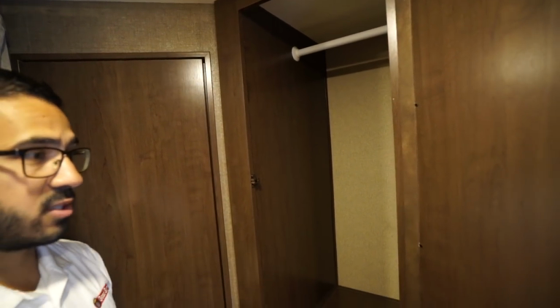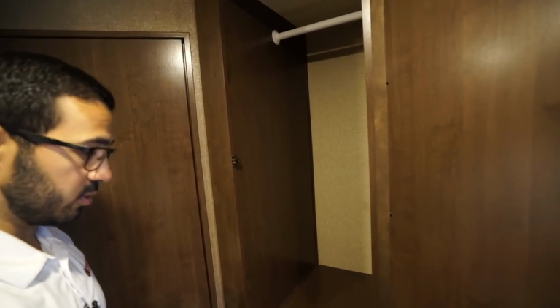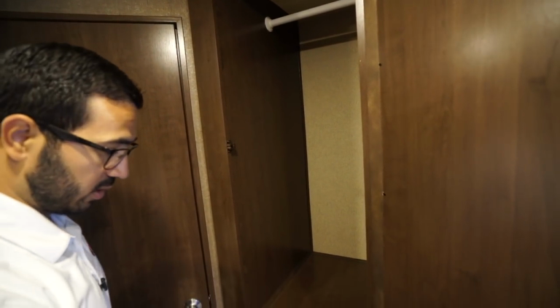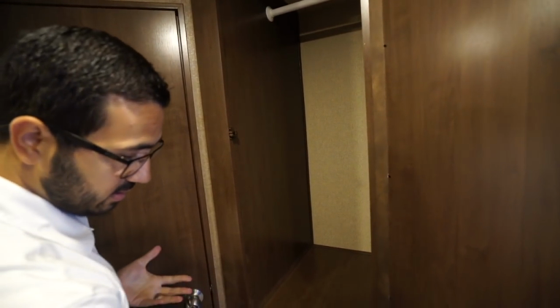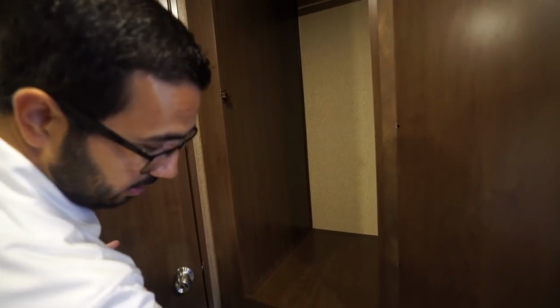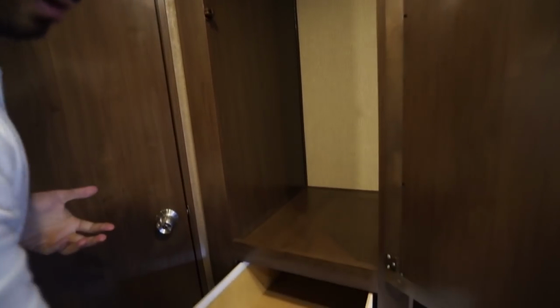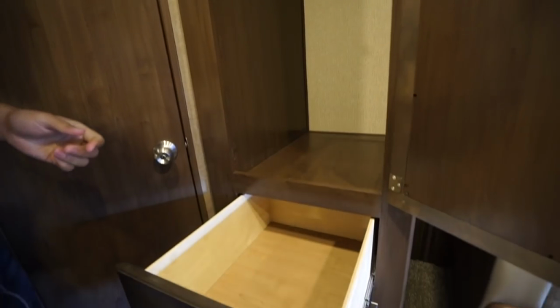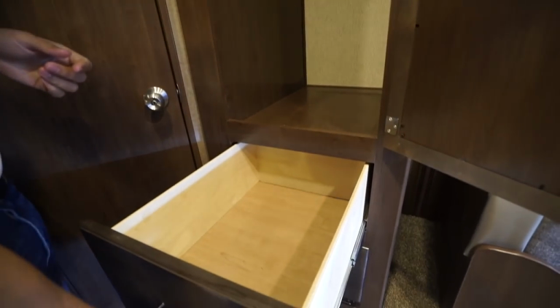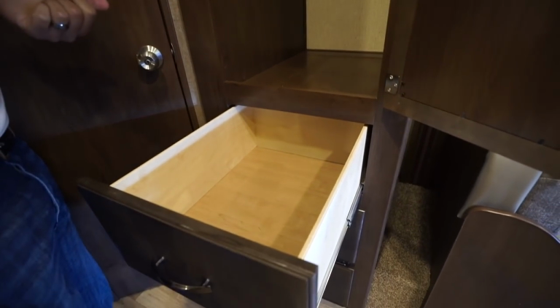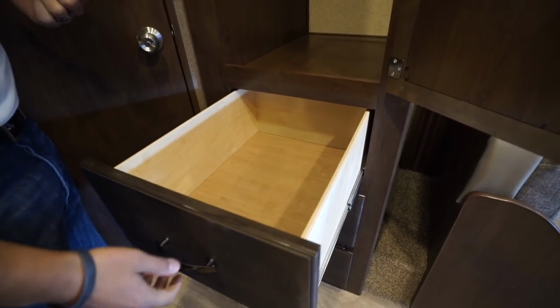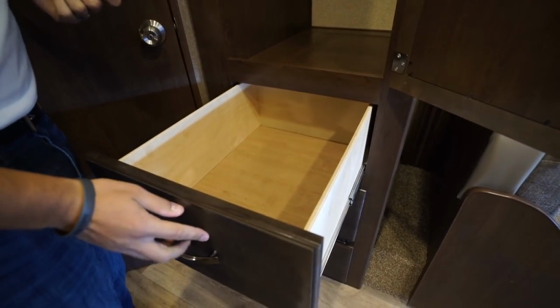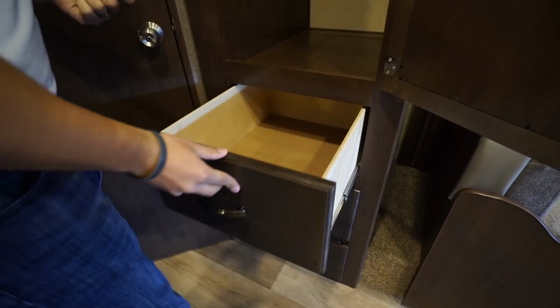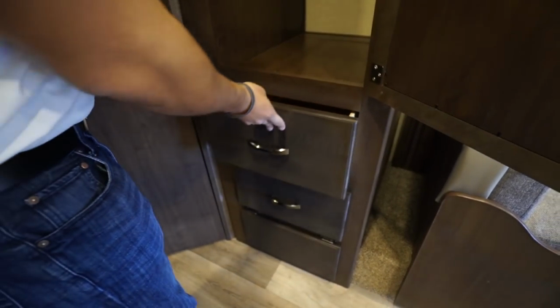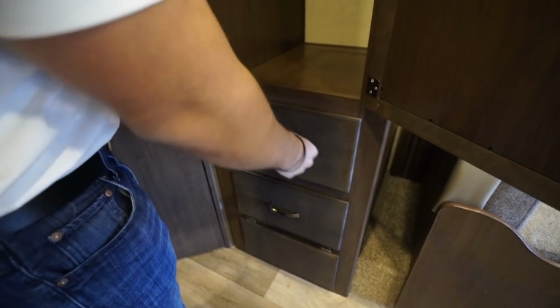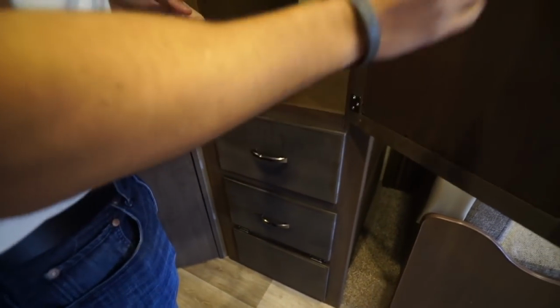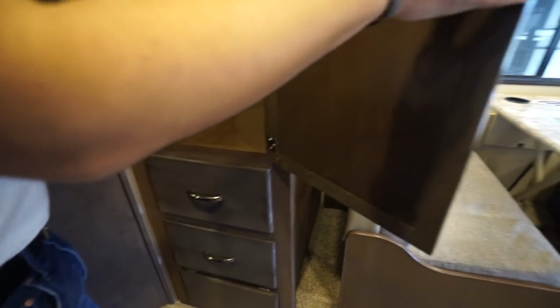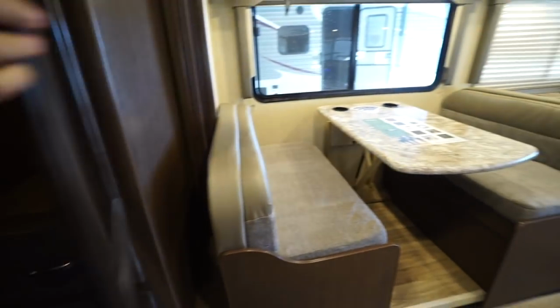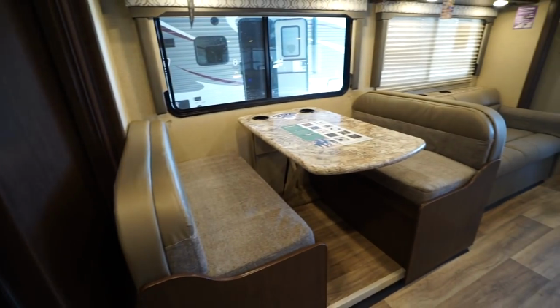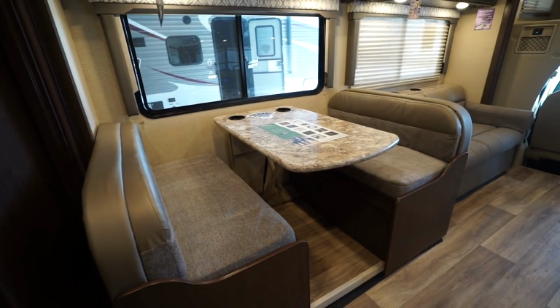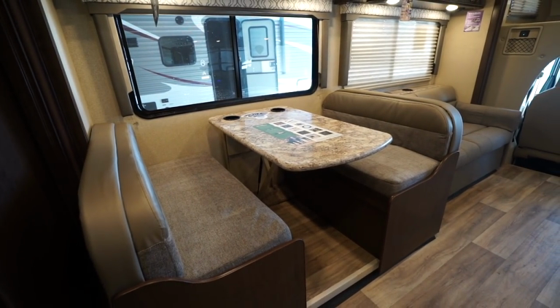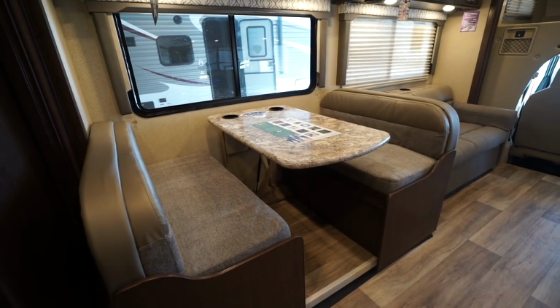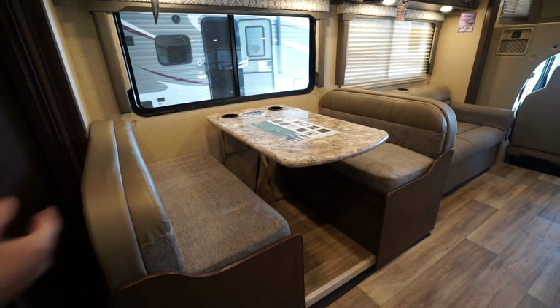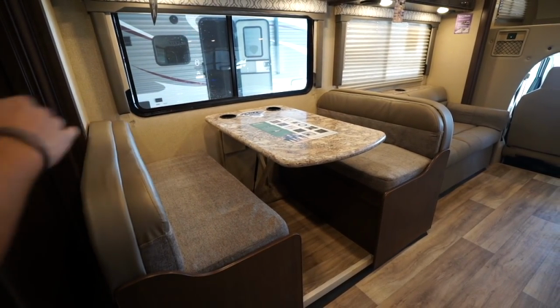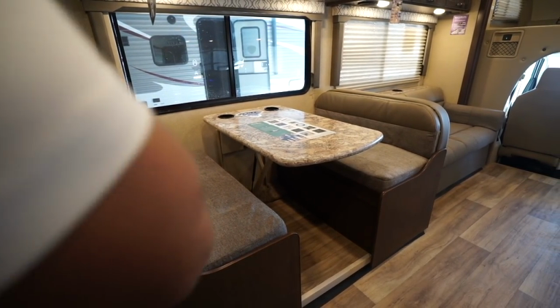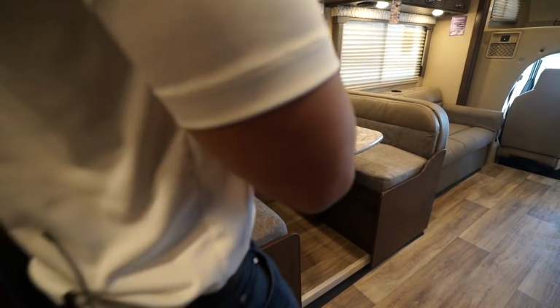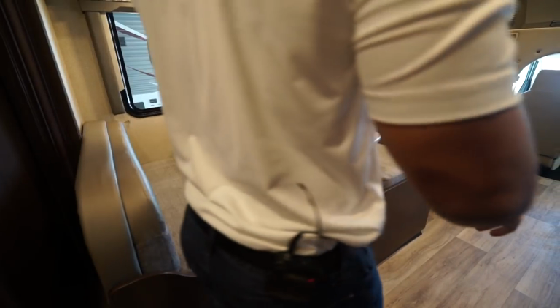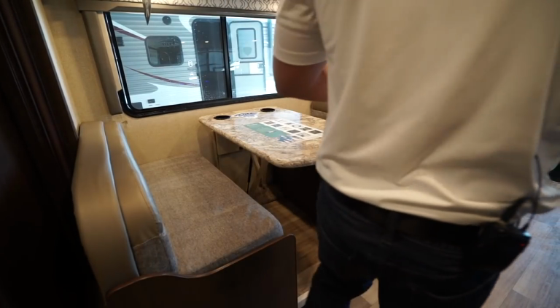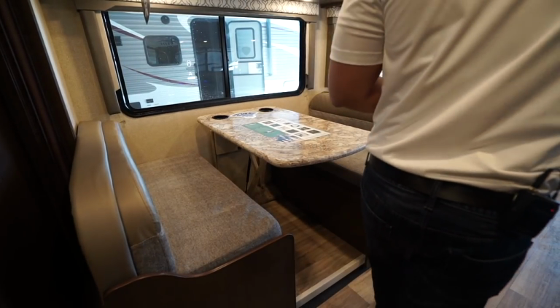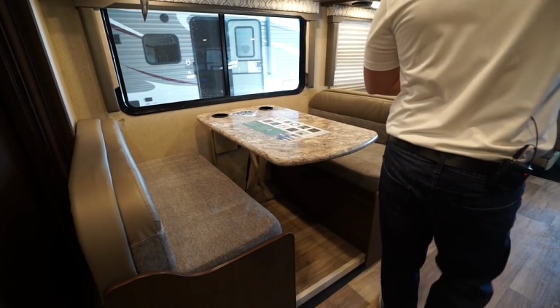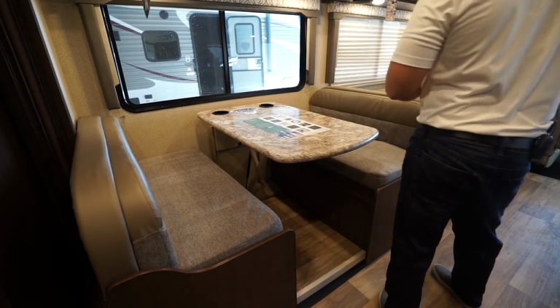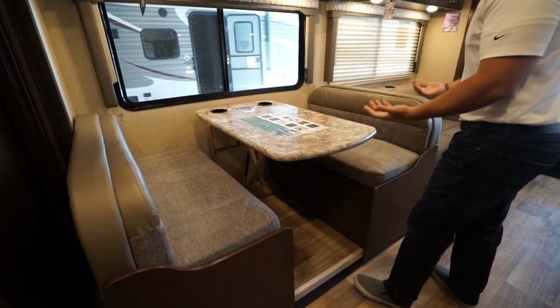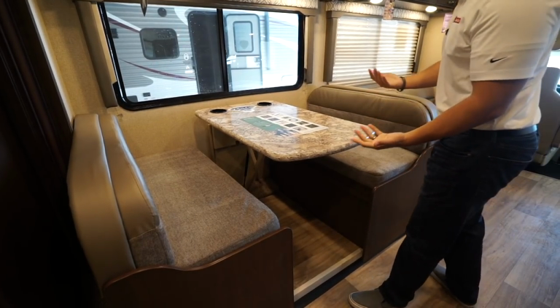There's another wardrobe right across from the first one, which is really nice — again with a couple of big drawers right underneath. On the other side you get into the super slide.